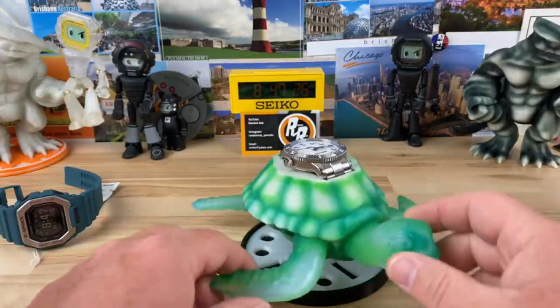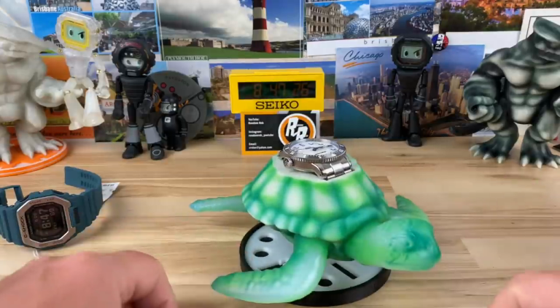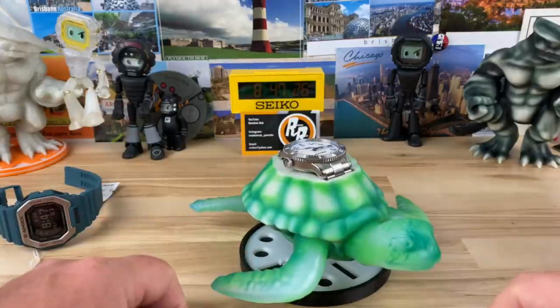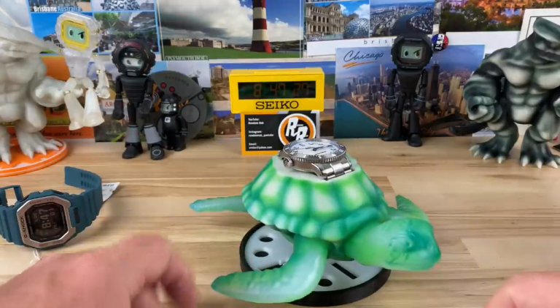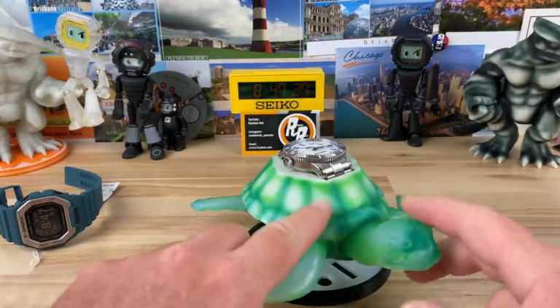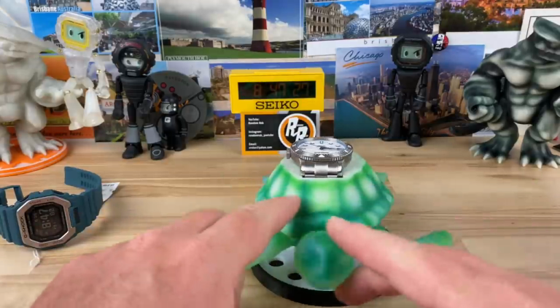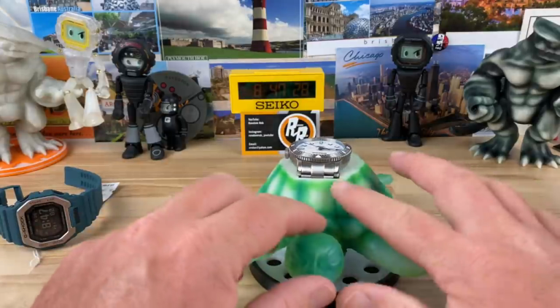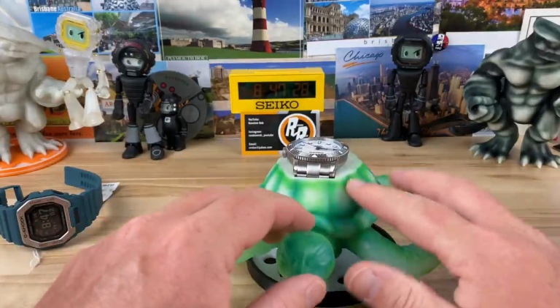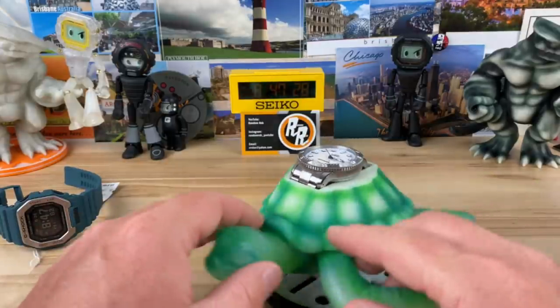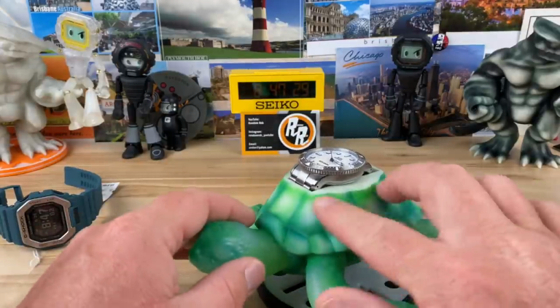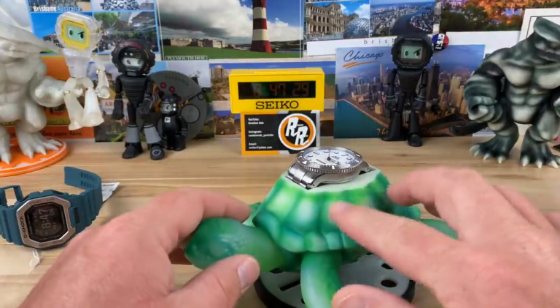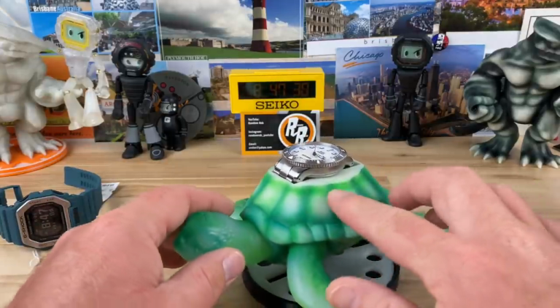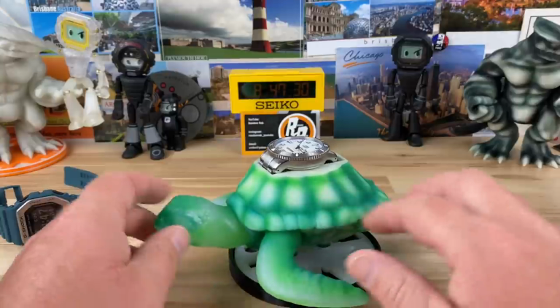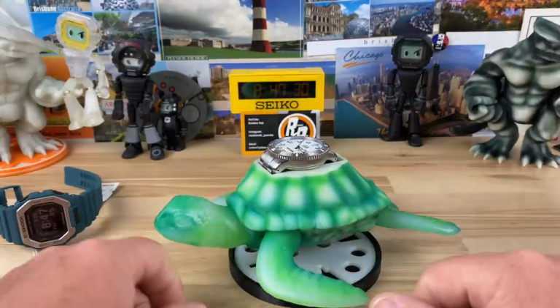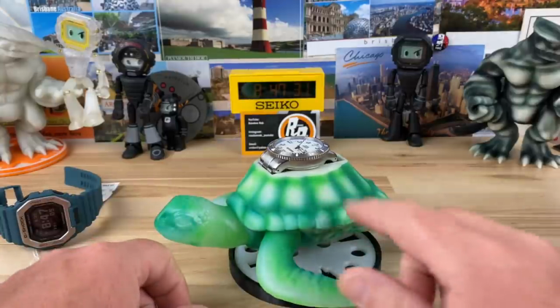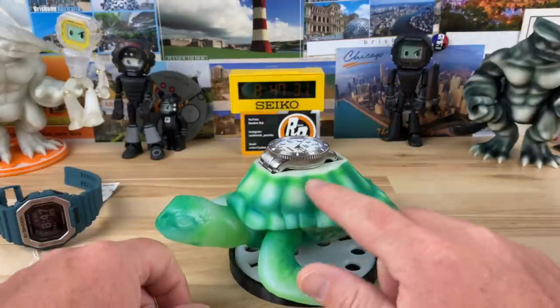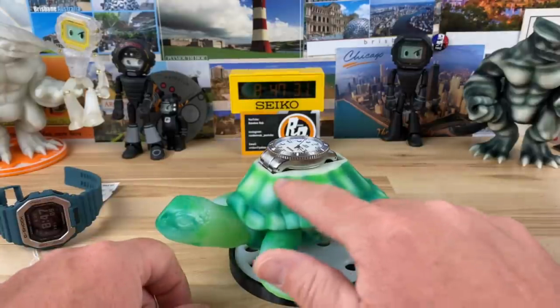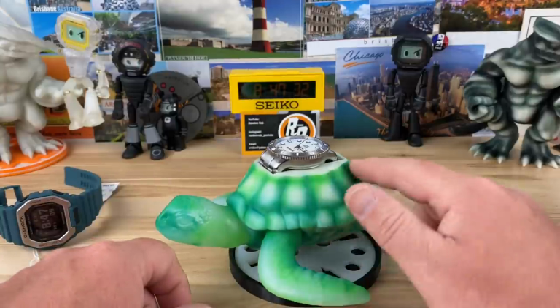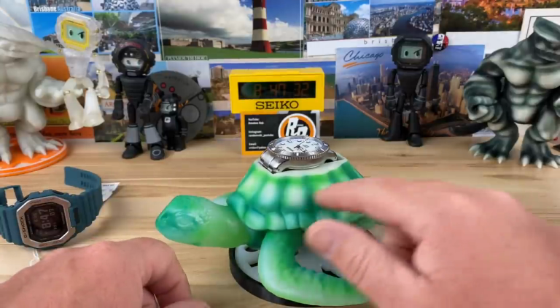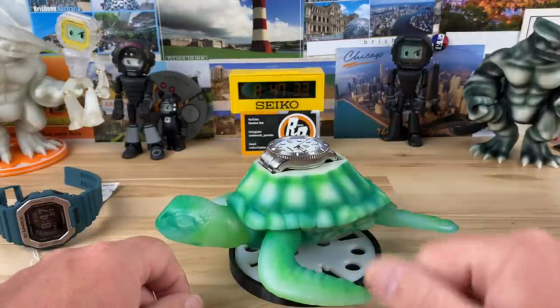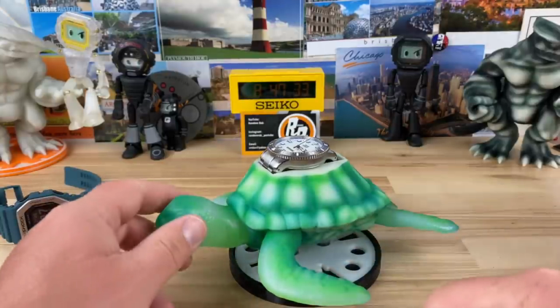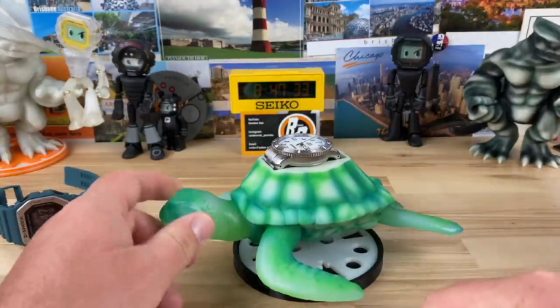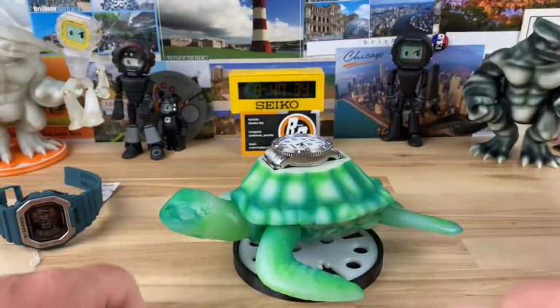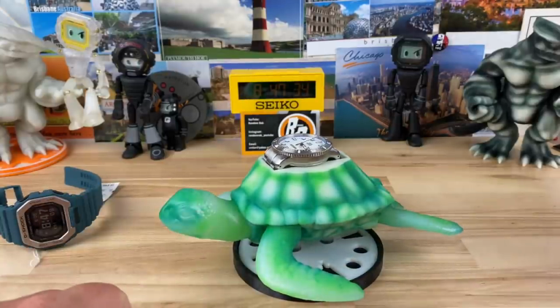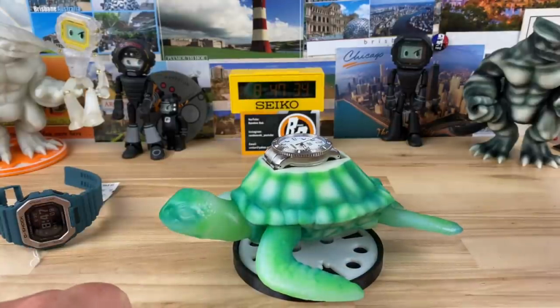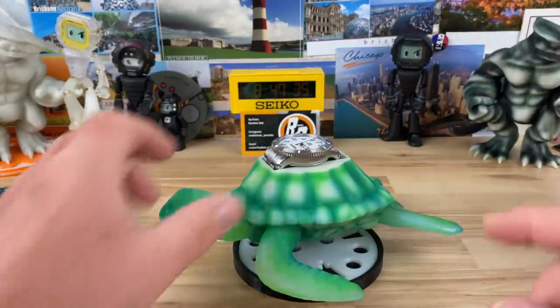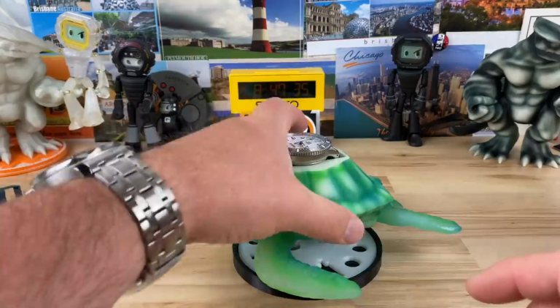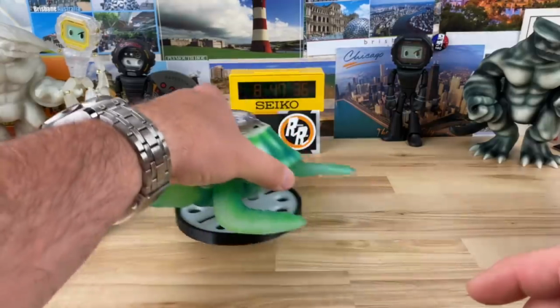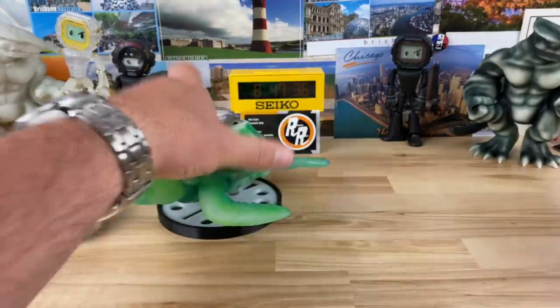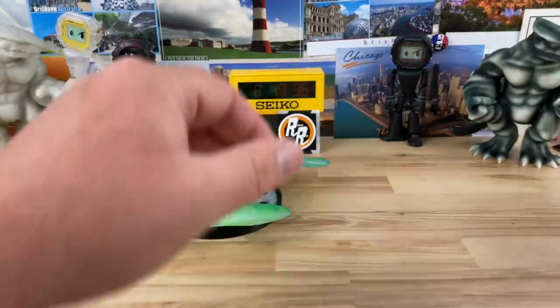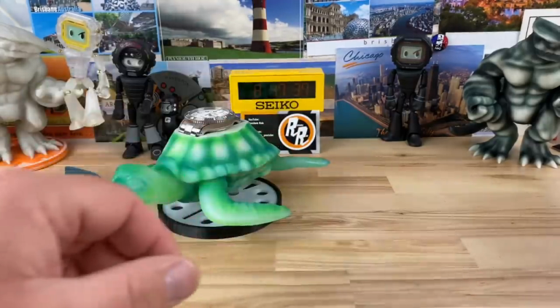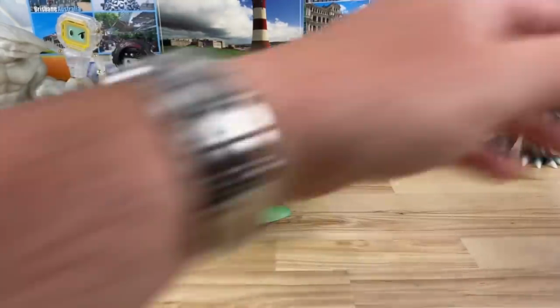So he printed this and then I believe he had his artist do some airbrushing on this, because that's all painted. I'll close out with a loom shot. Let's open up this other box.